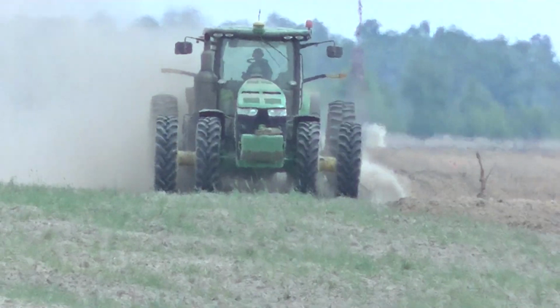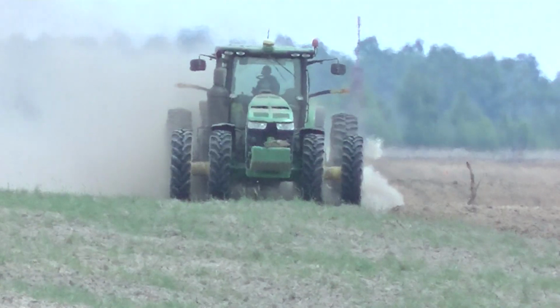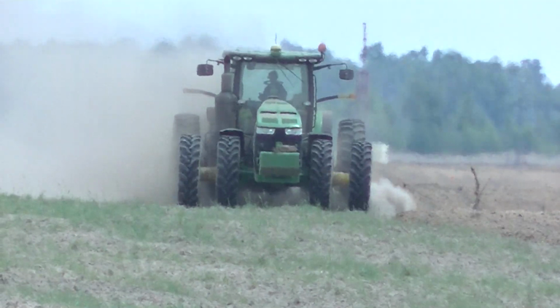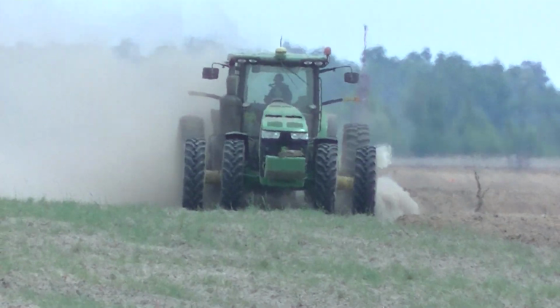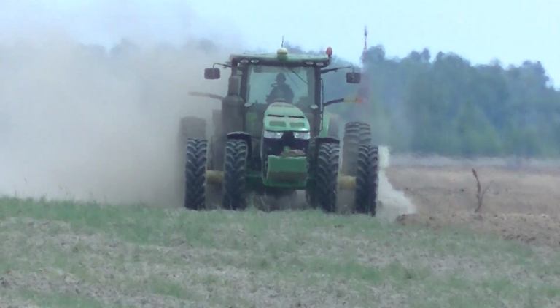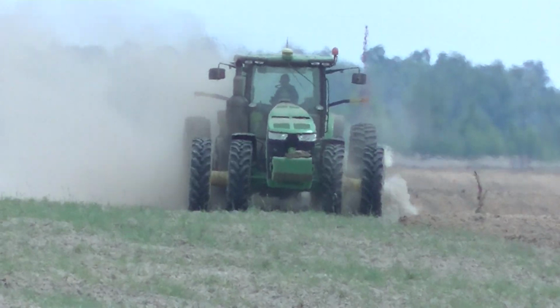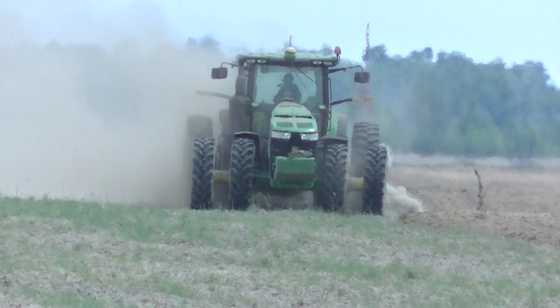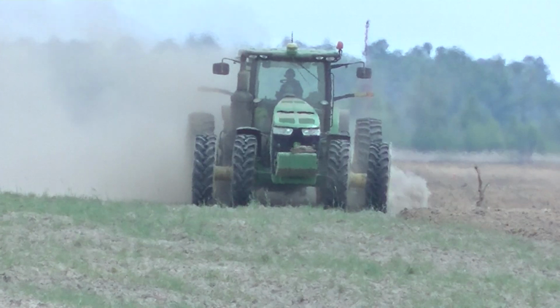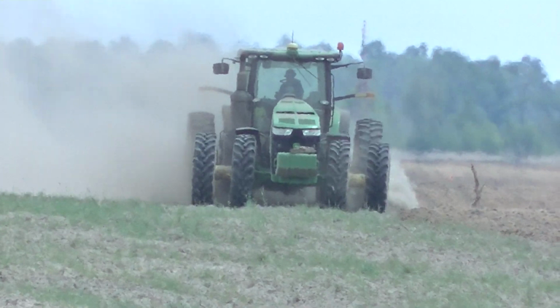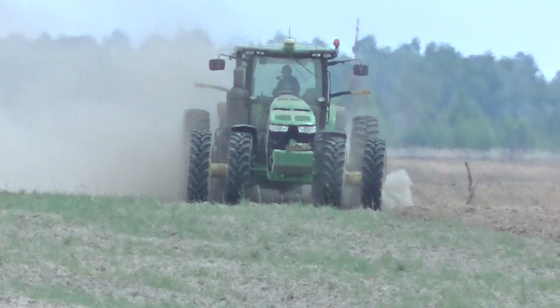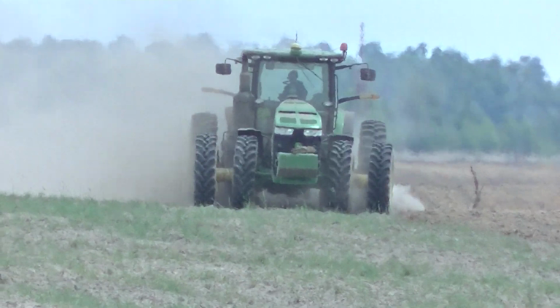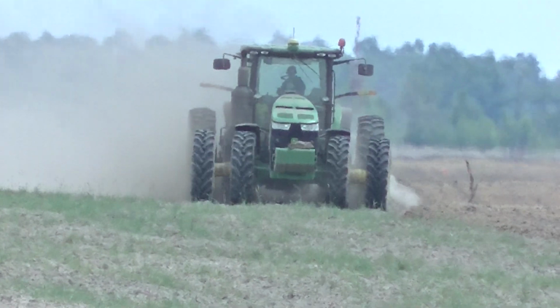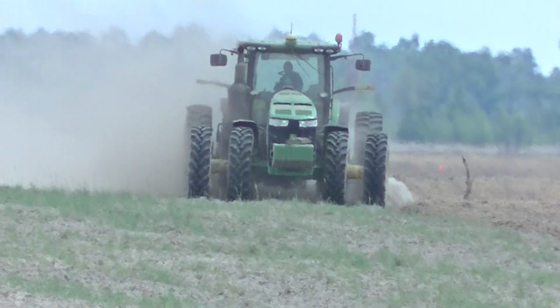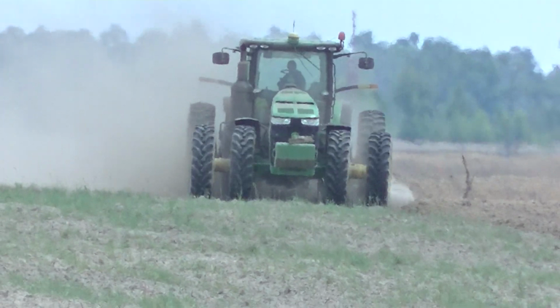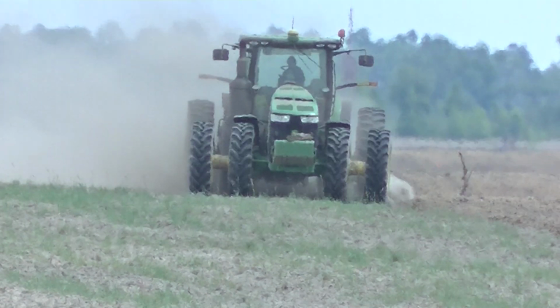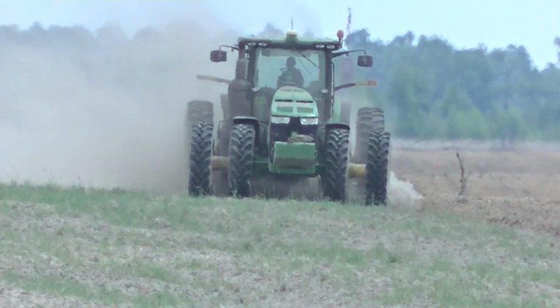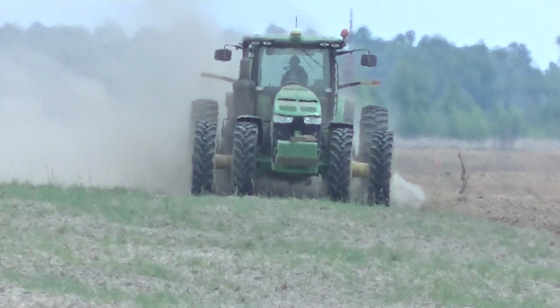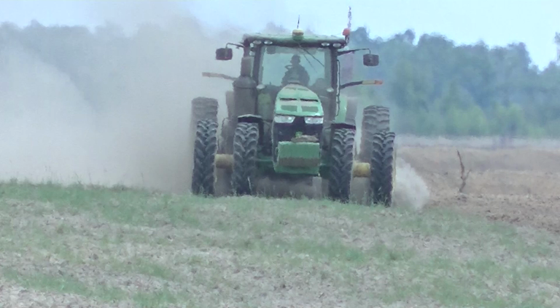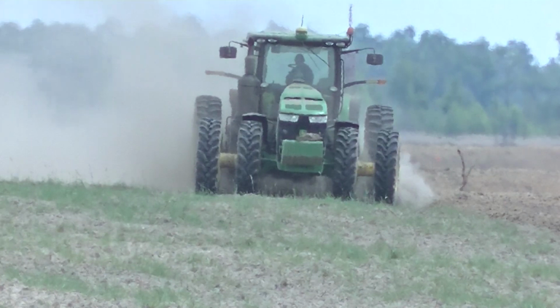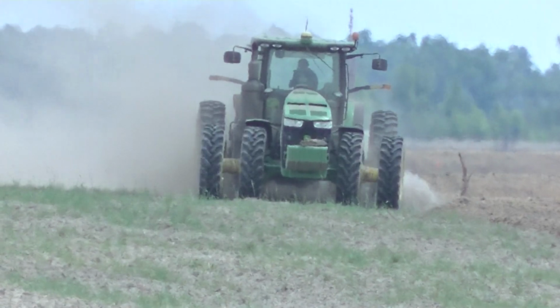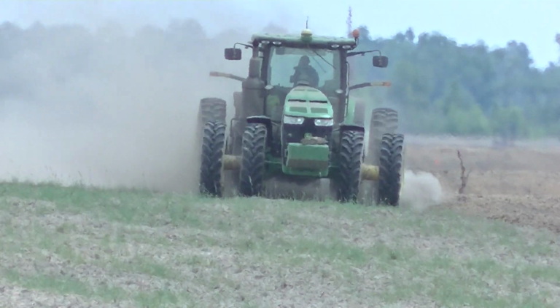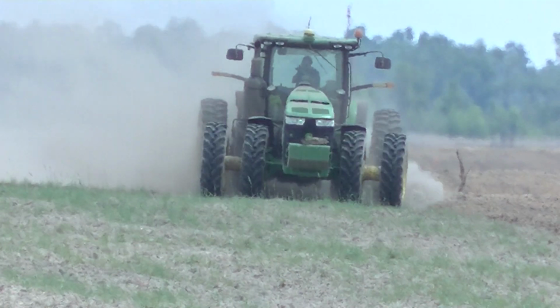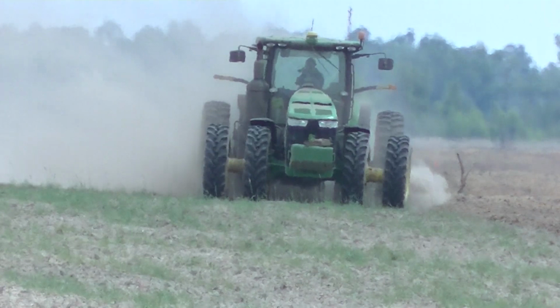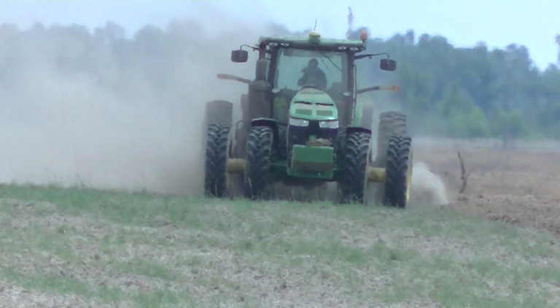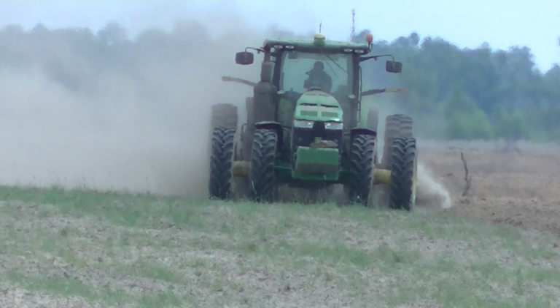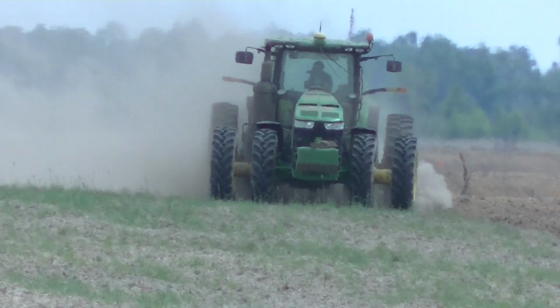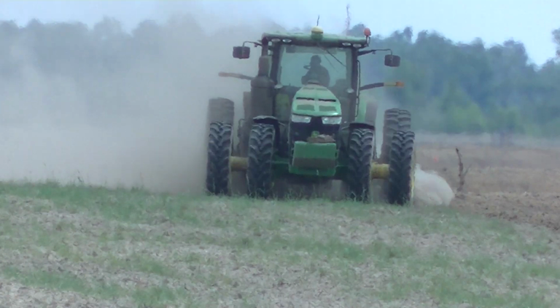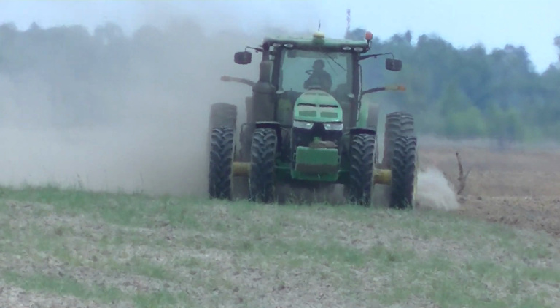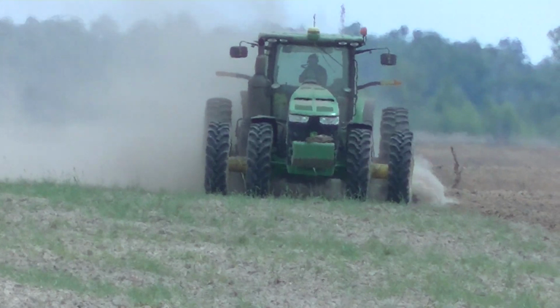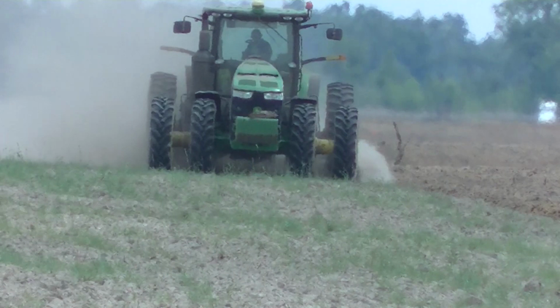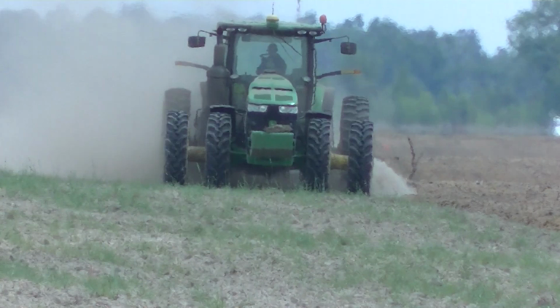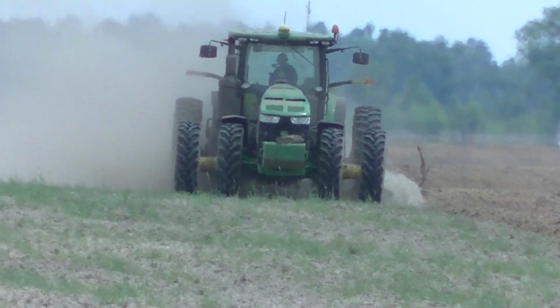This is probably going to be the only video I shoot of this field and this tractor because it takes forever to make it back to this end of the field — about 35 minutes to make a round trip.